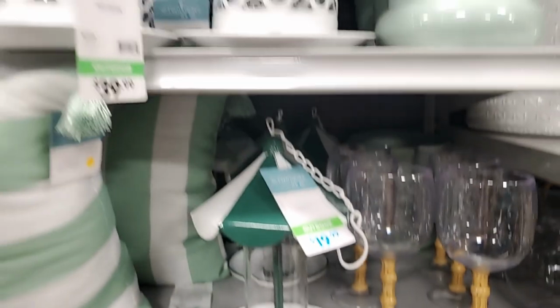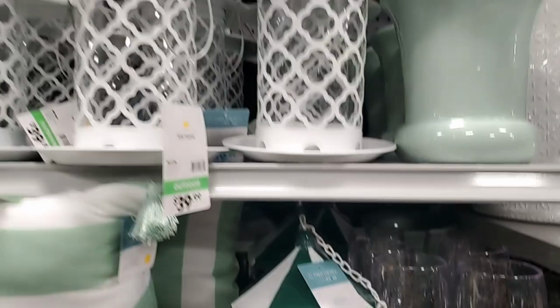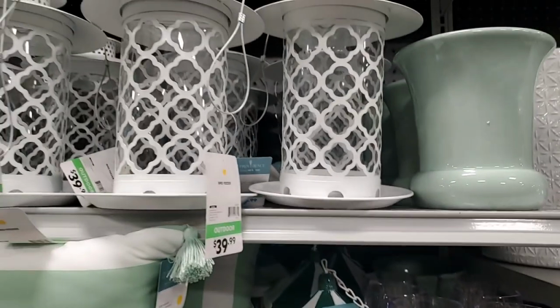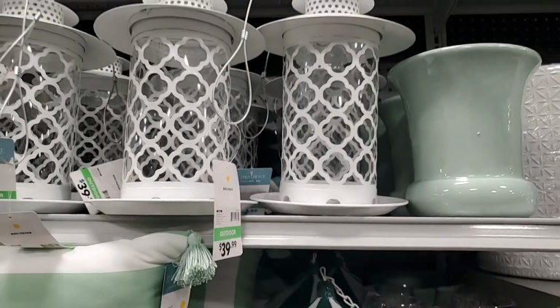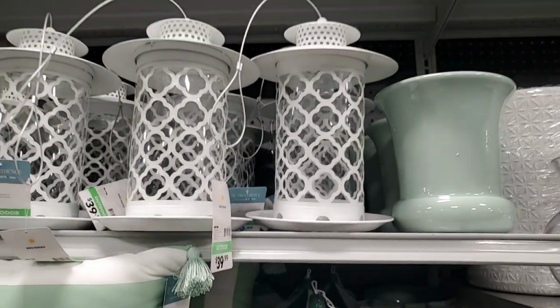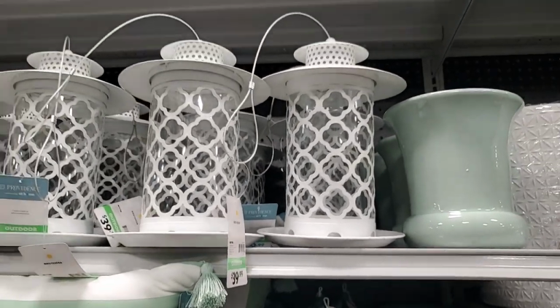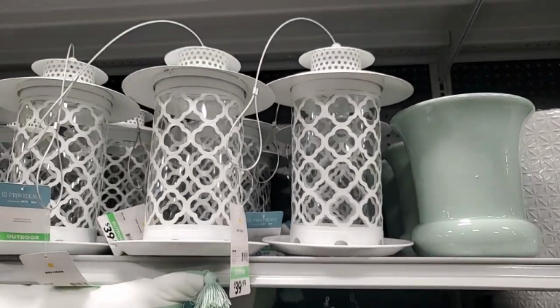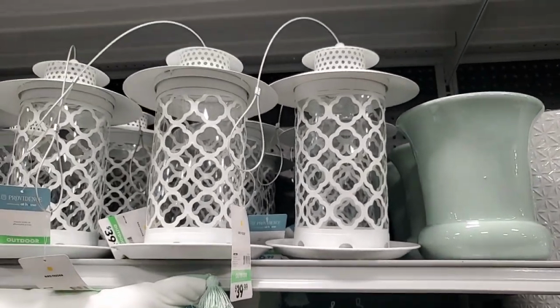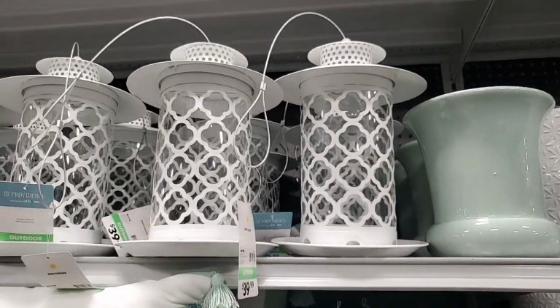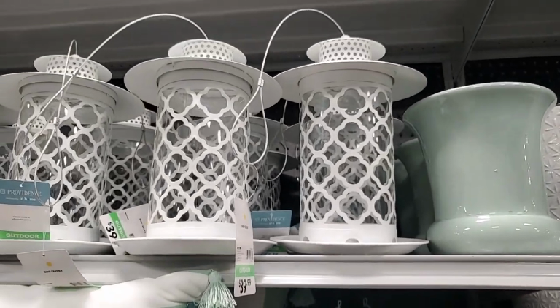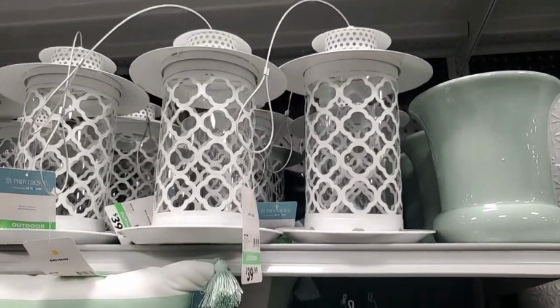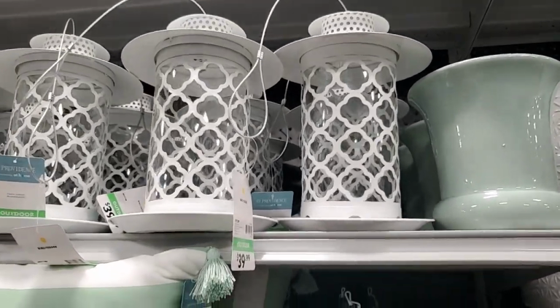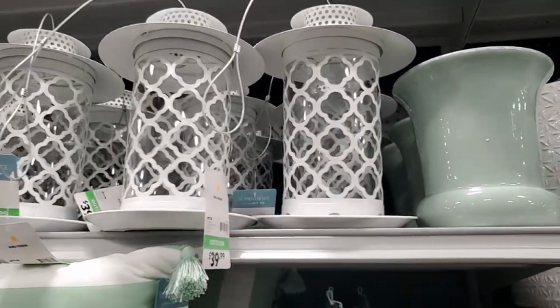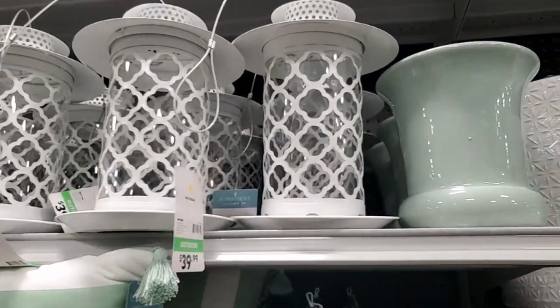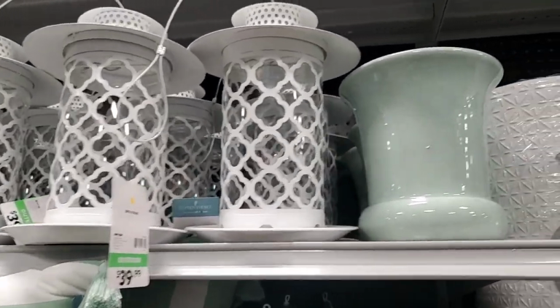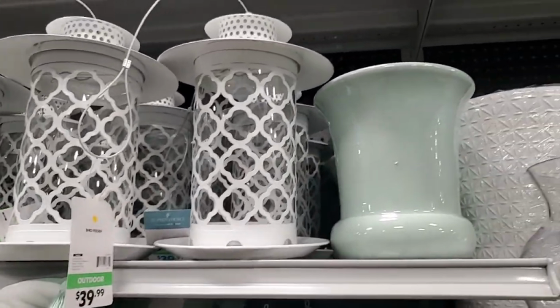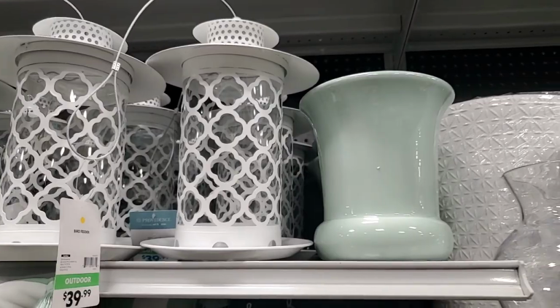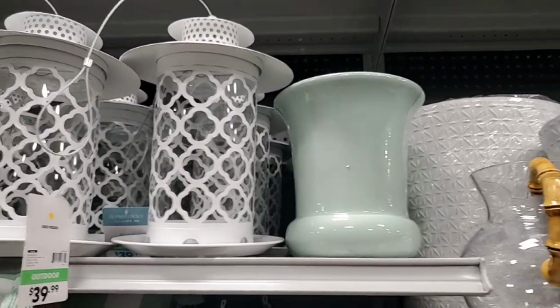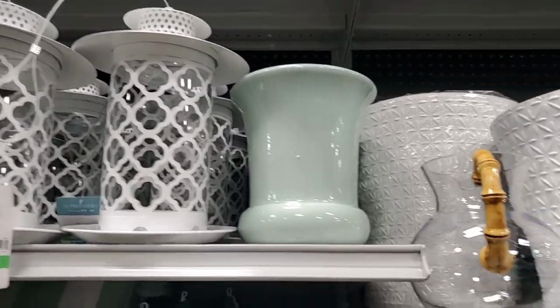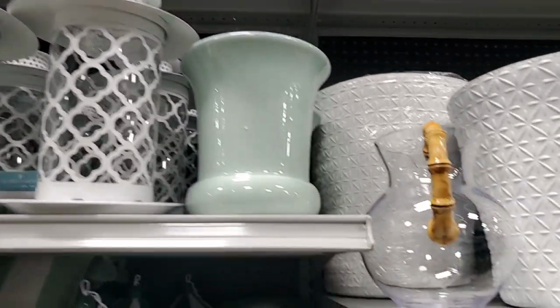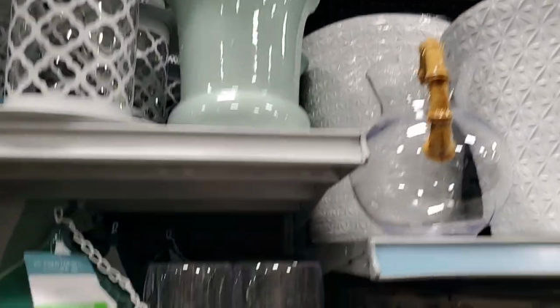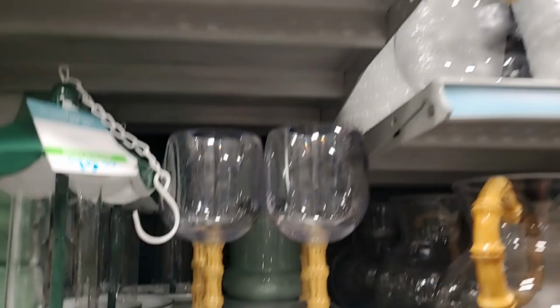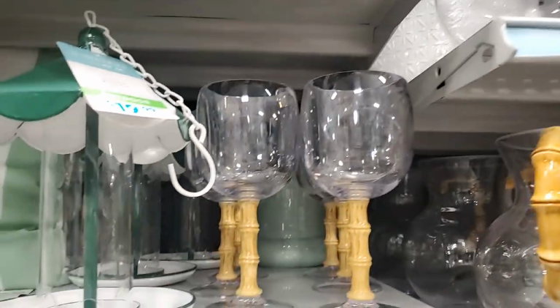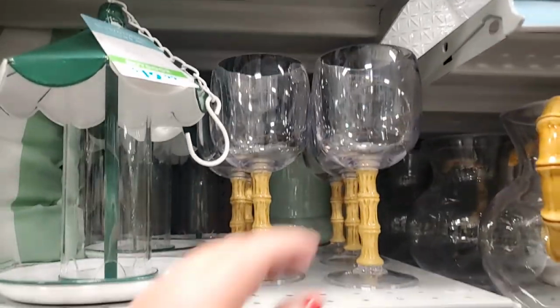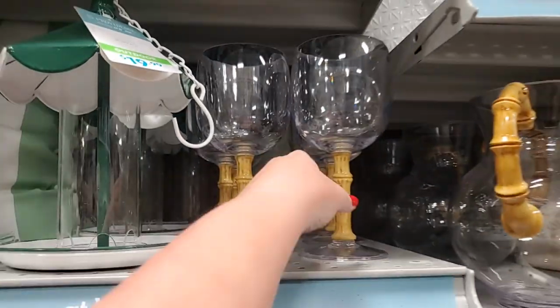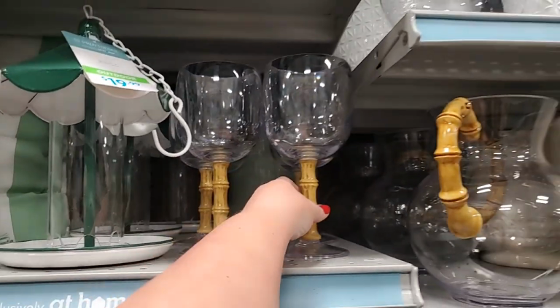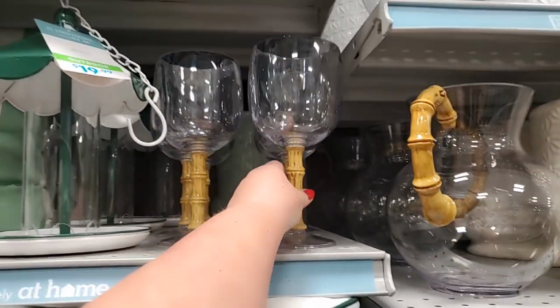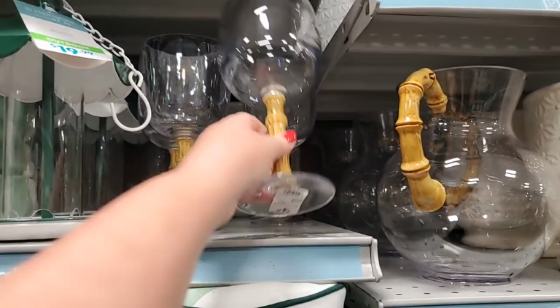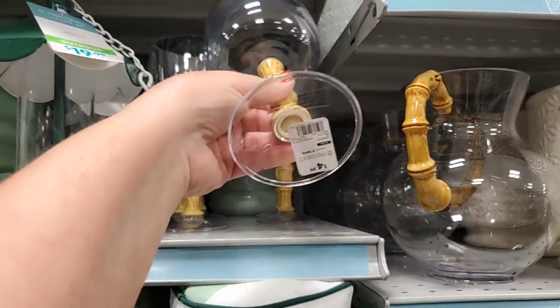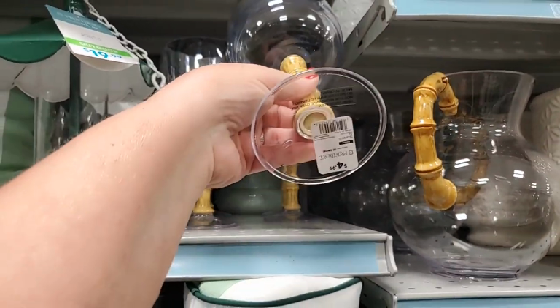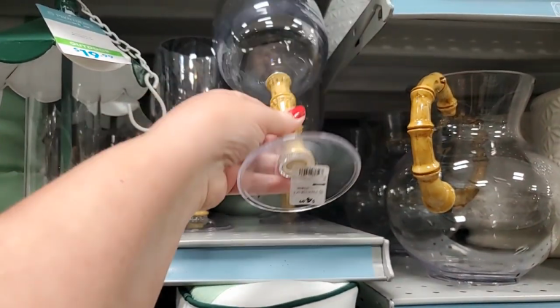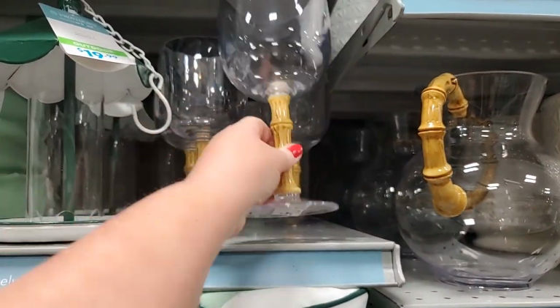Those are $39.99 - how festive! $5 - what!